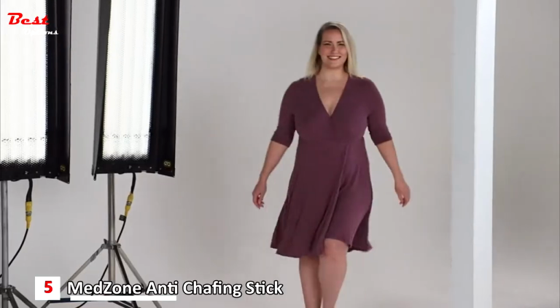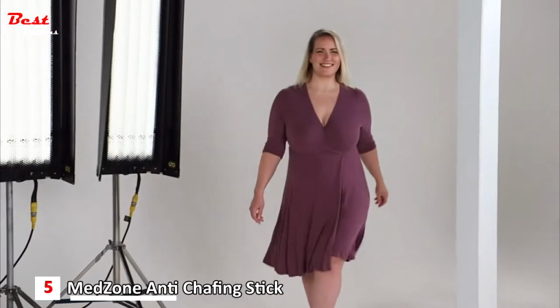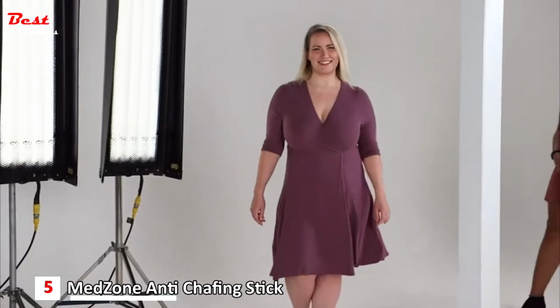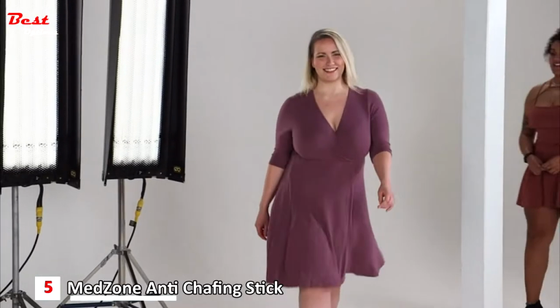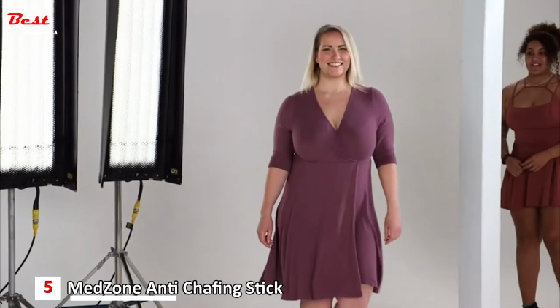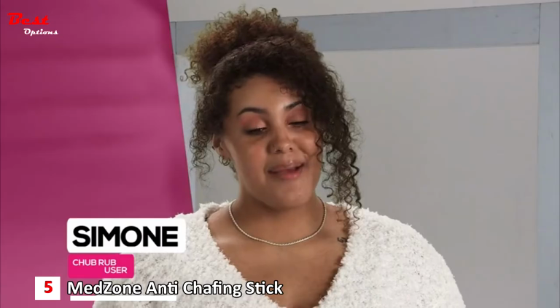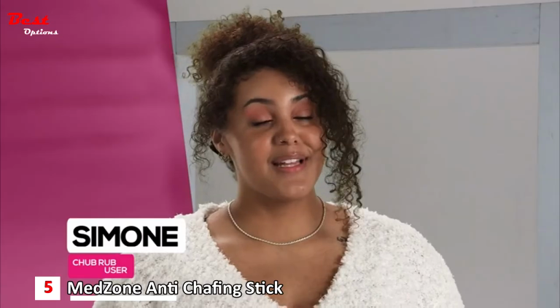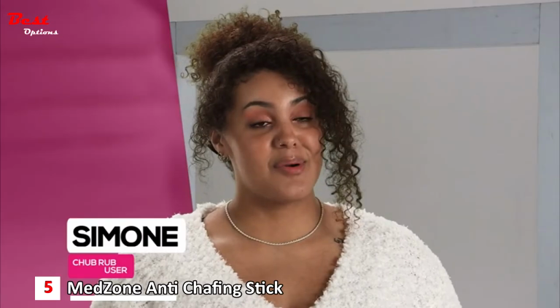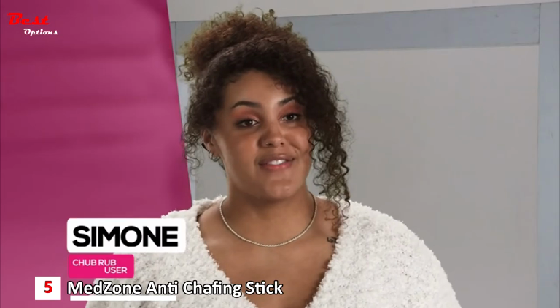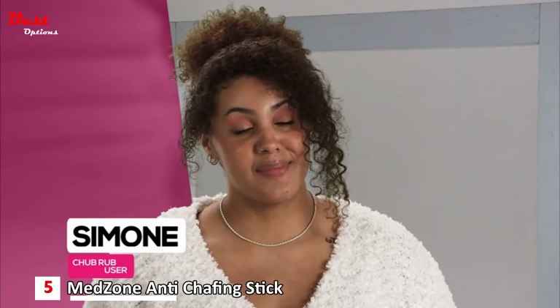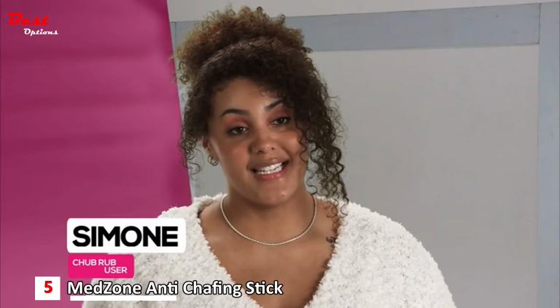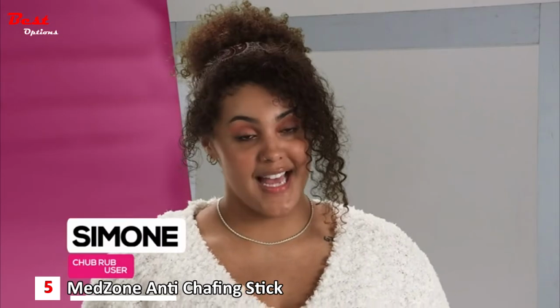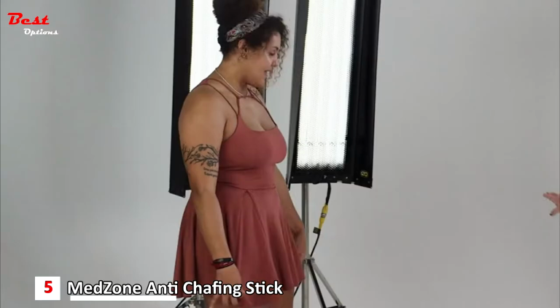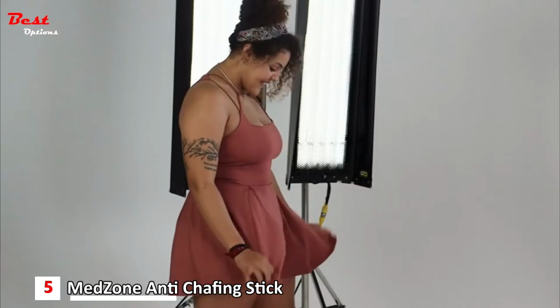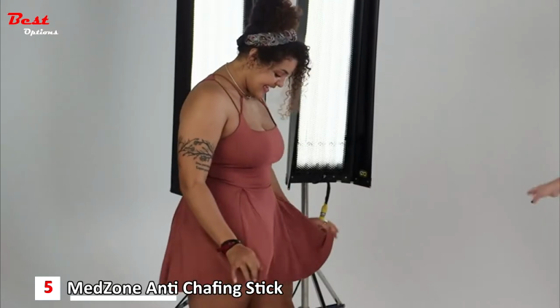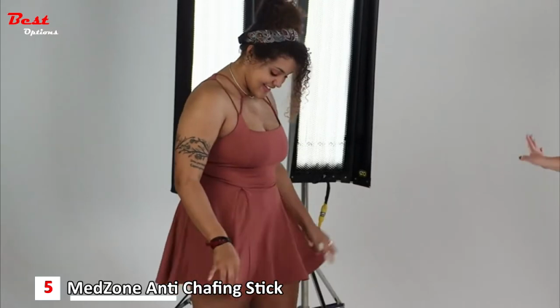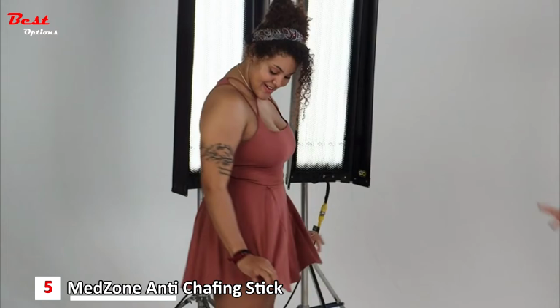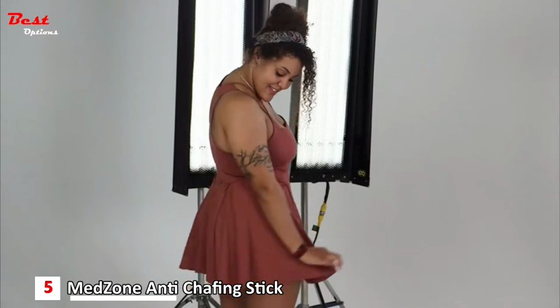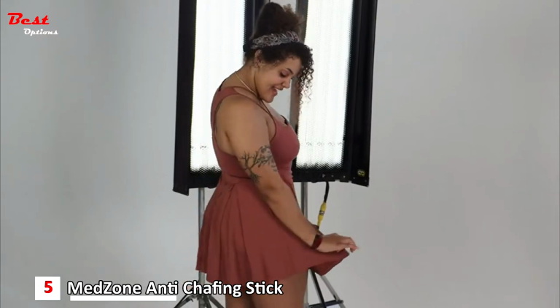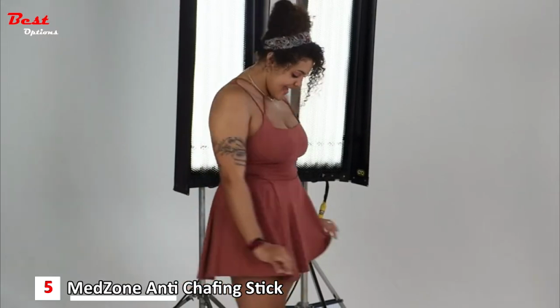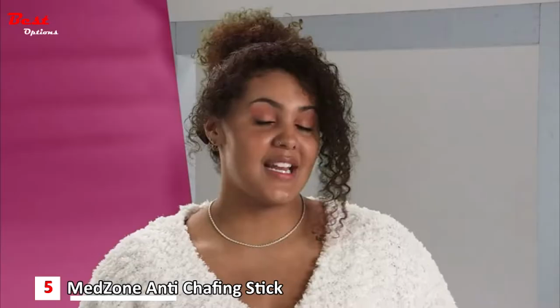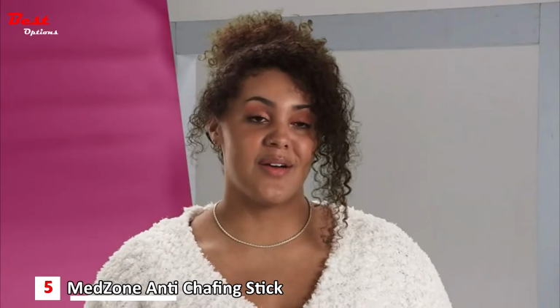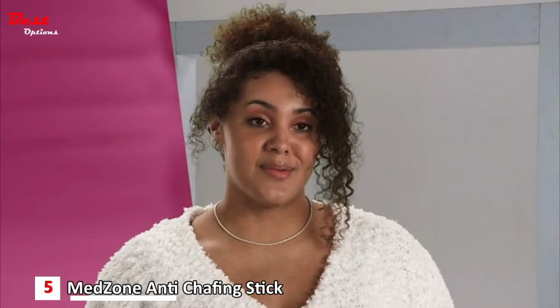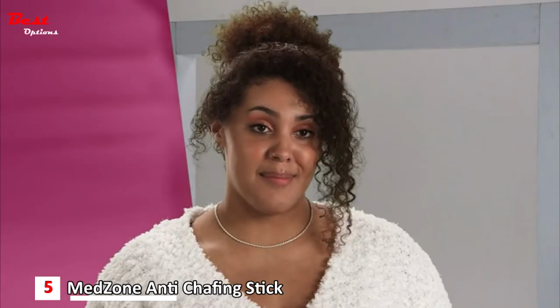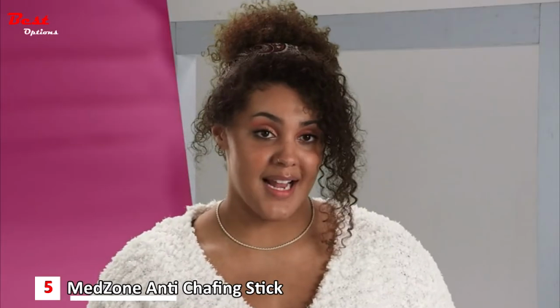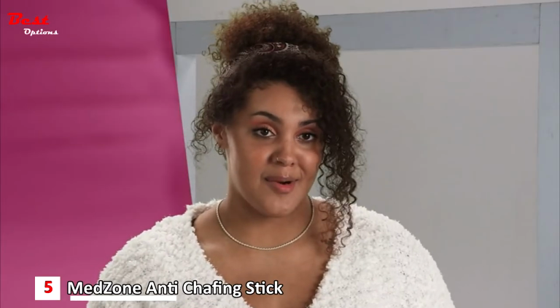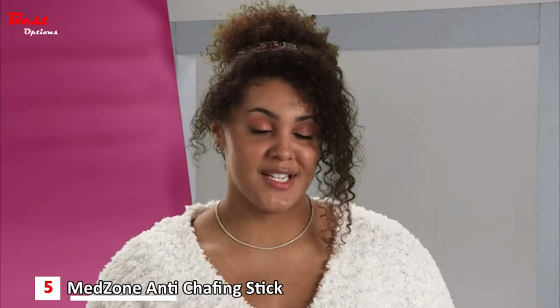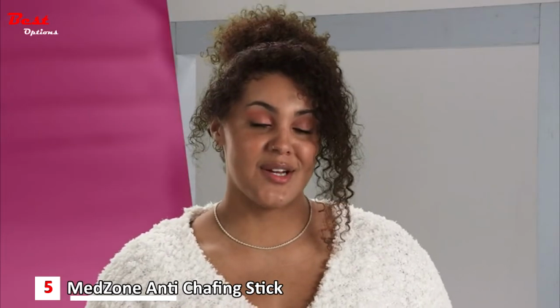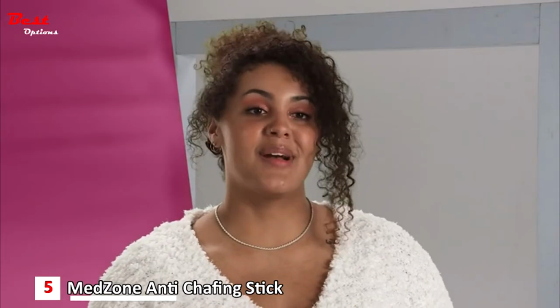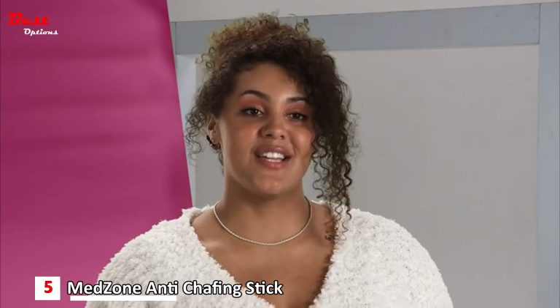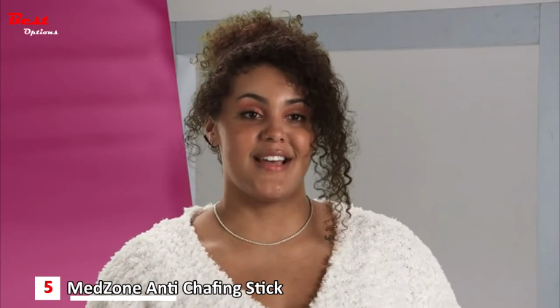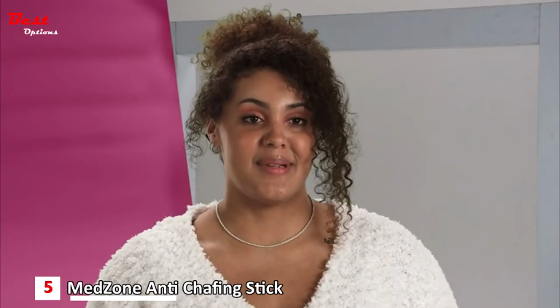Shorts, dresses, skirts — I believe it provides a freedom I didn't have before because my legs would rub together and it would hurt, but now I don't have to worry about that anymore because Chub Rub has changed that for me.